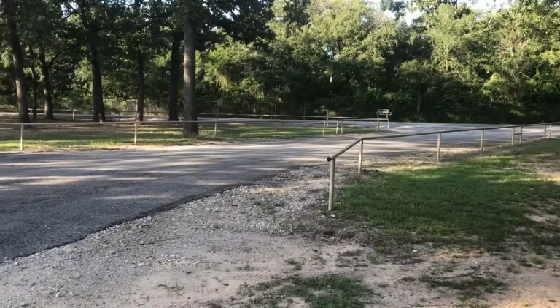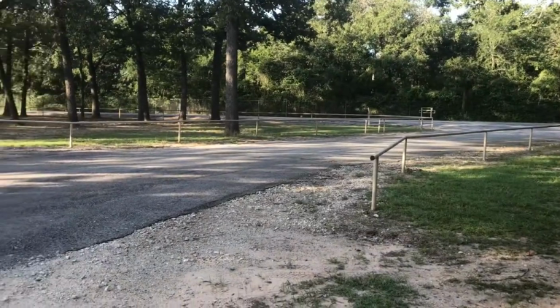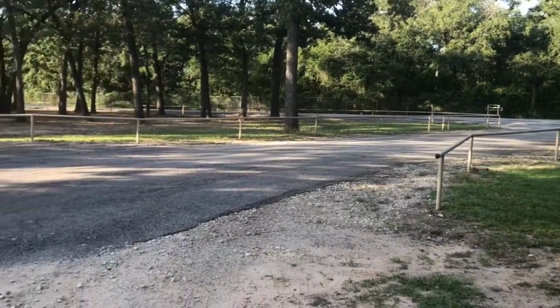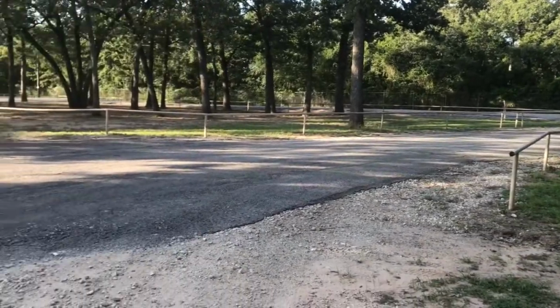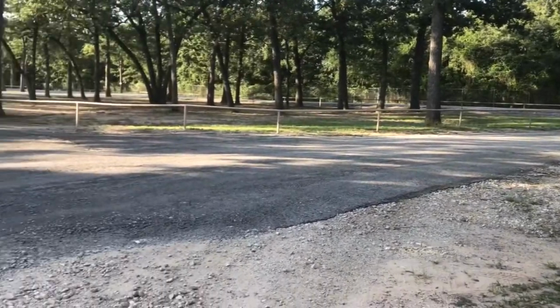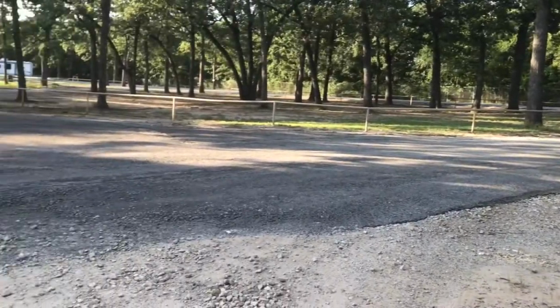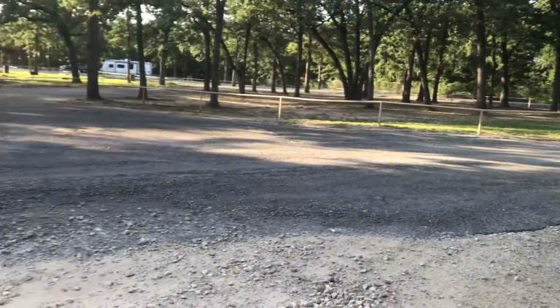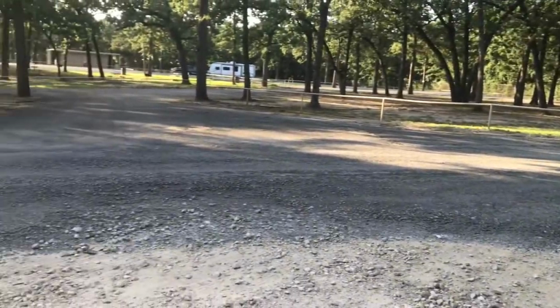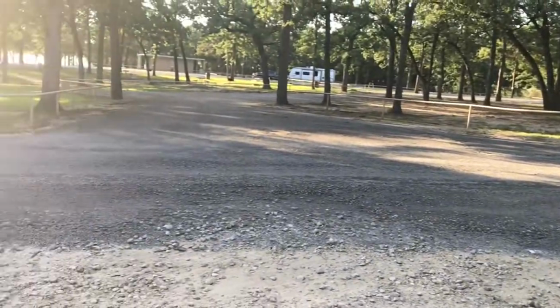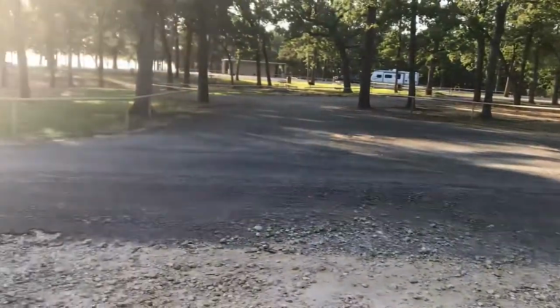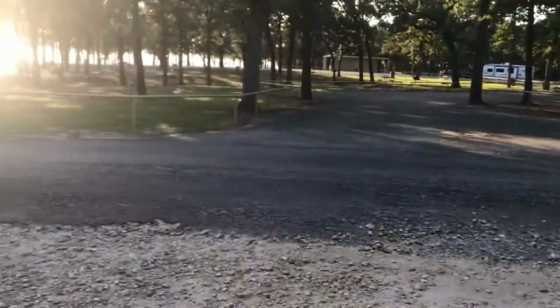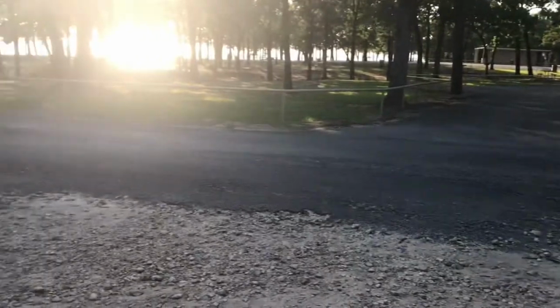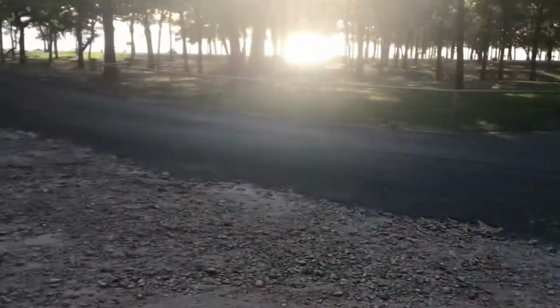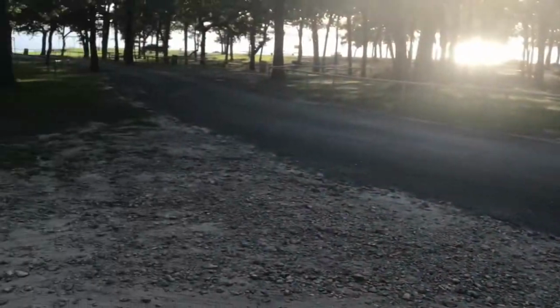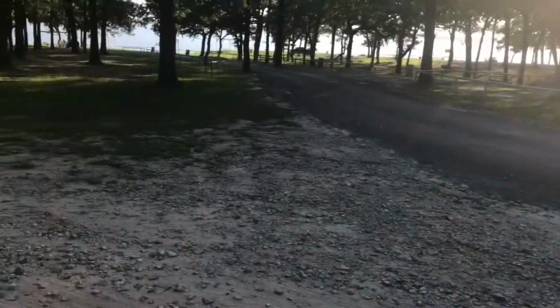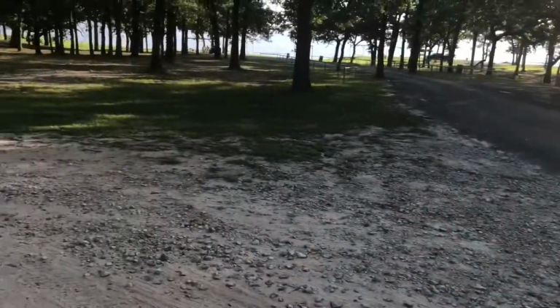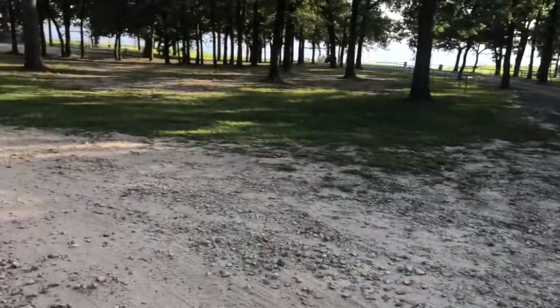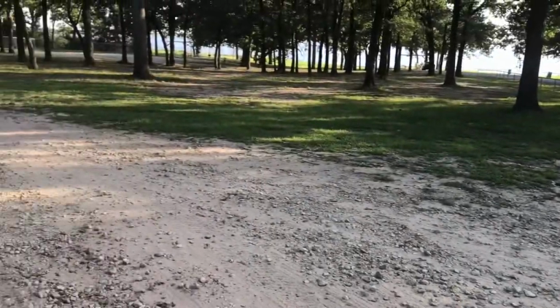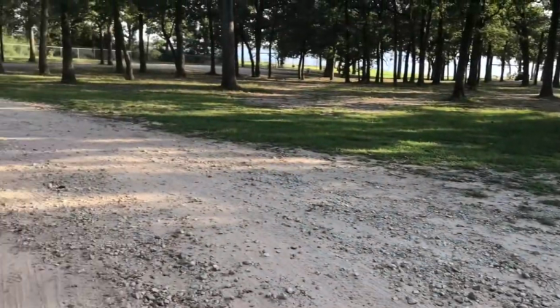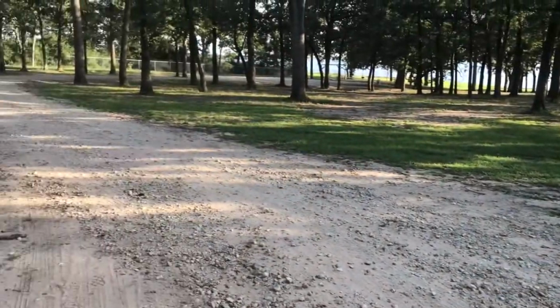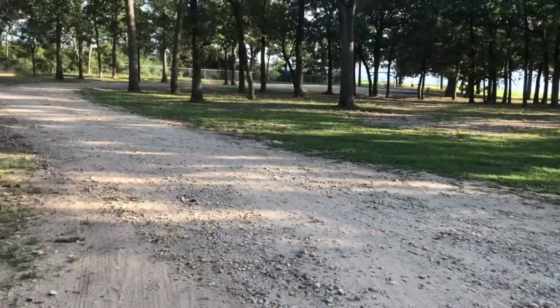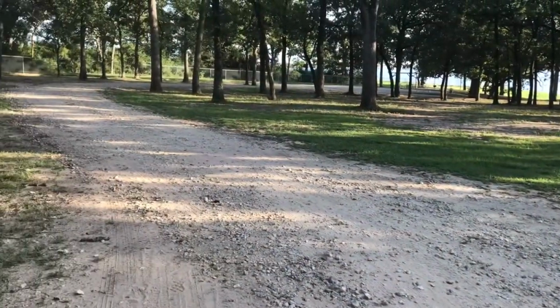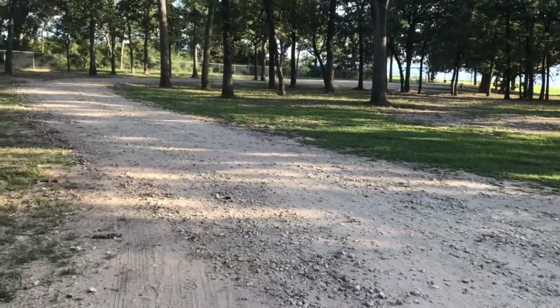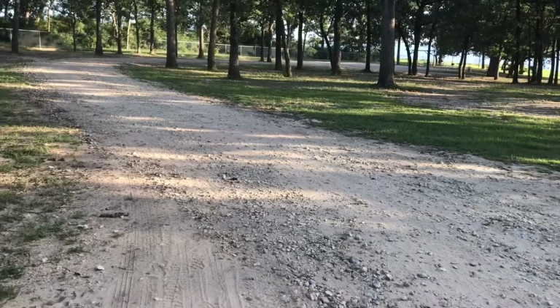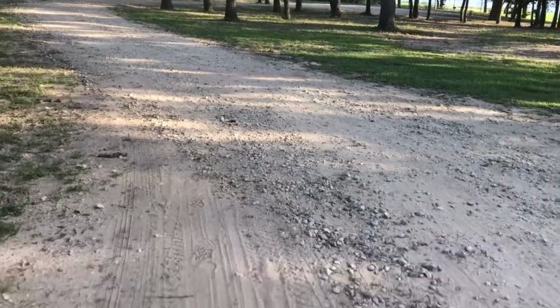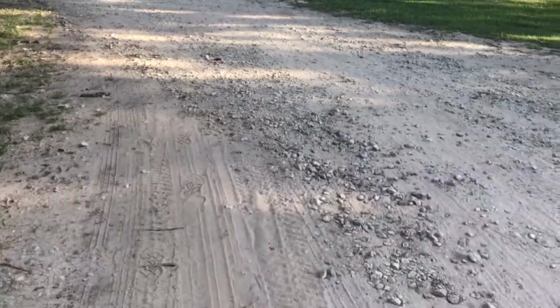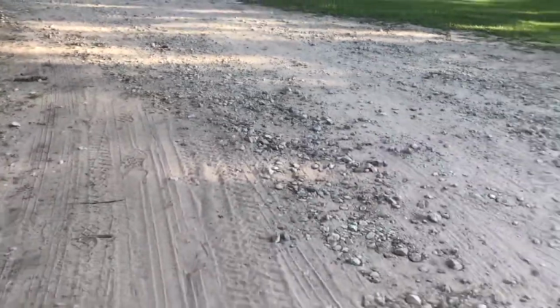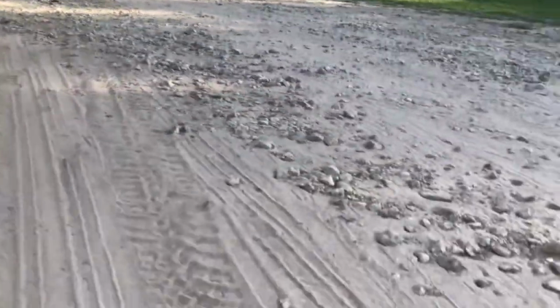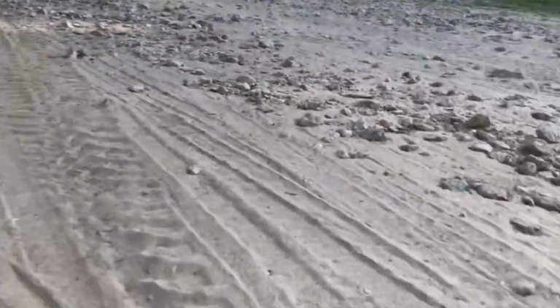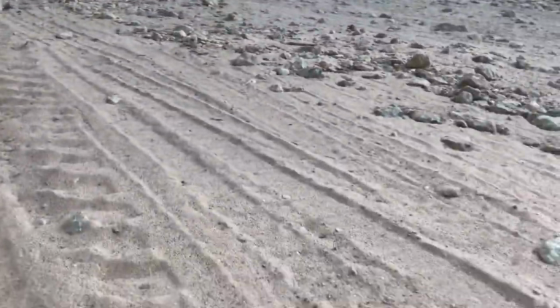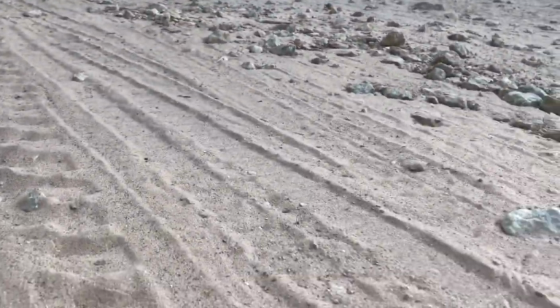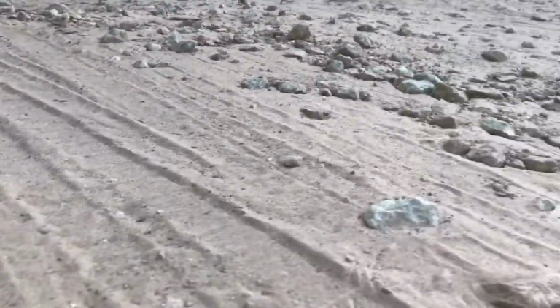Part of the campground is asphalt that's in decent shape, and then half of the campground — or park I guess — is kind of a sand and gravelly mix.